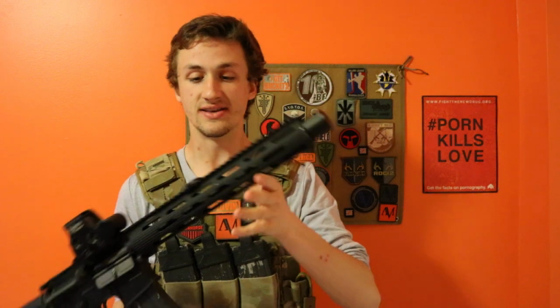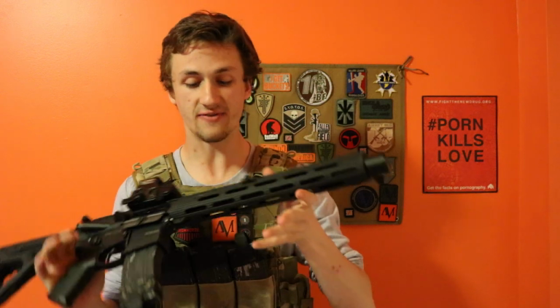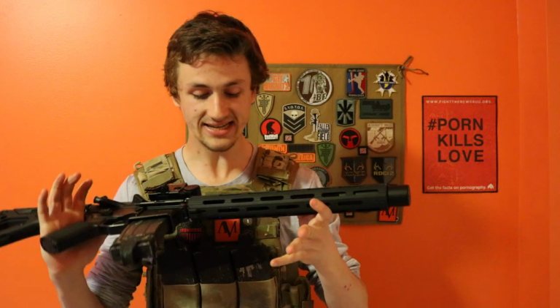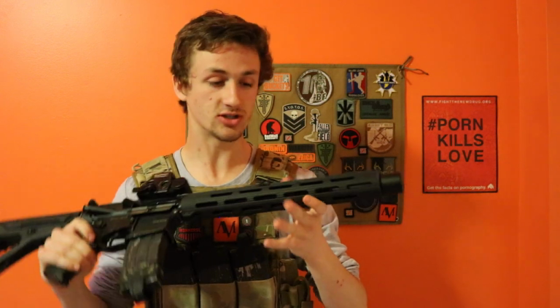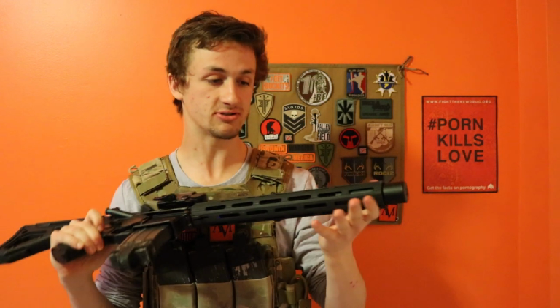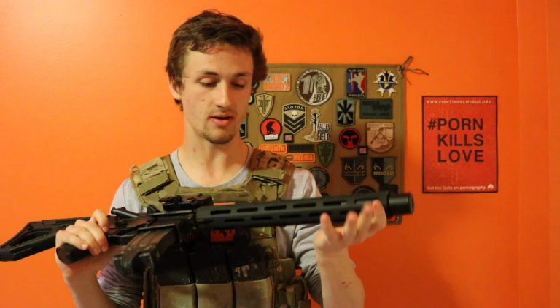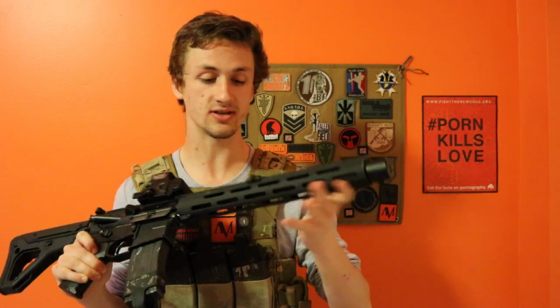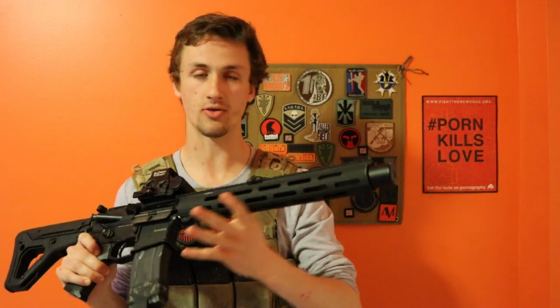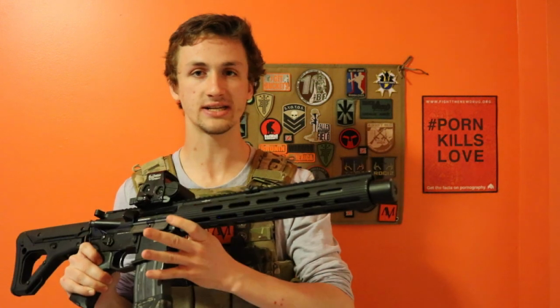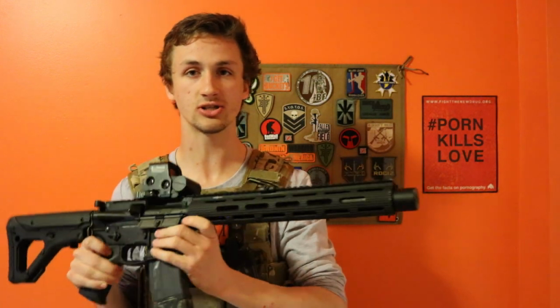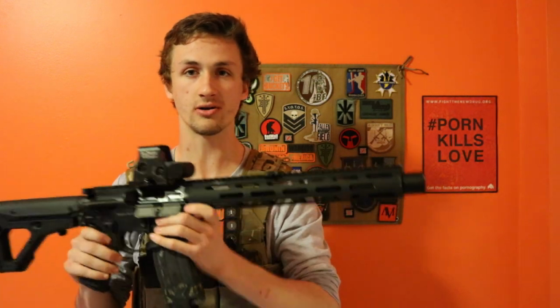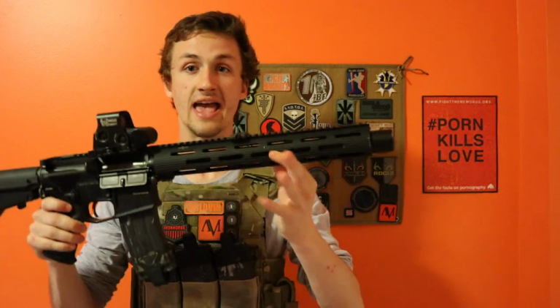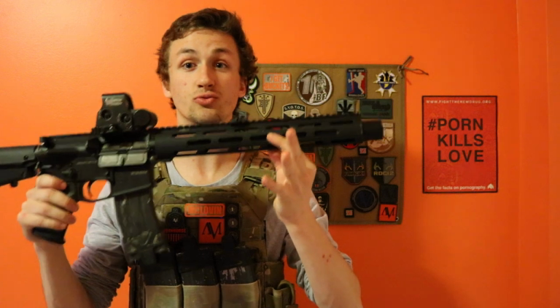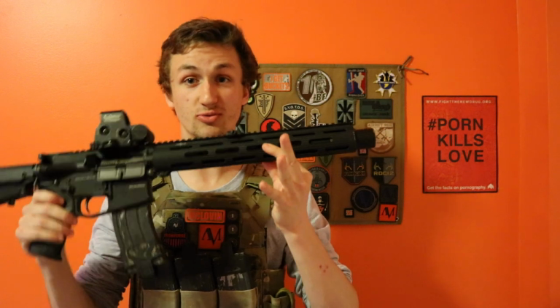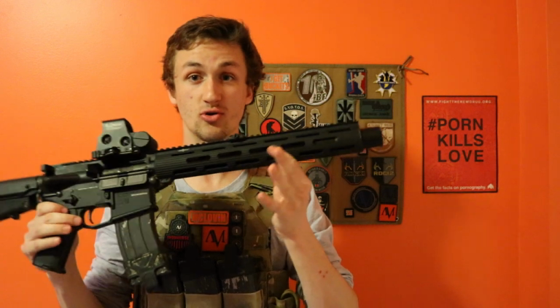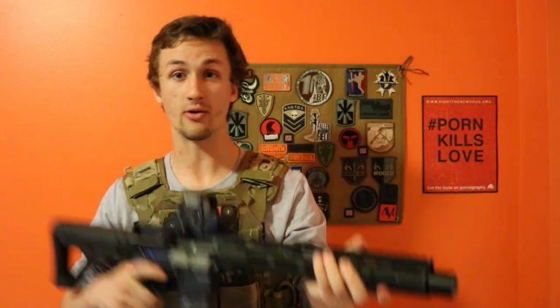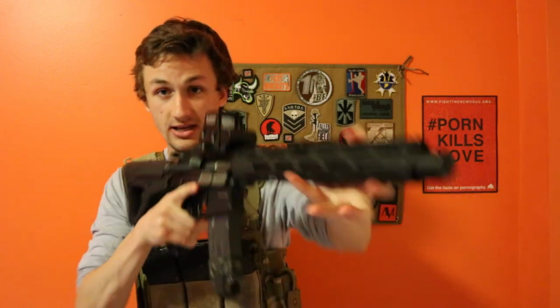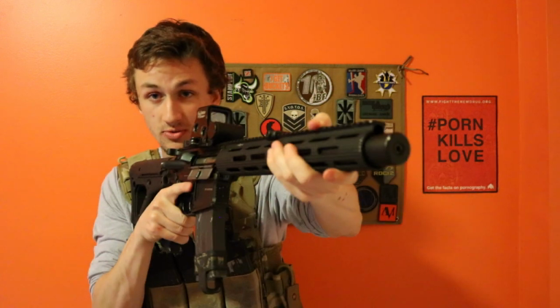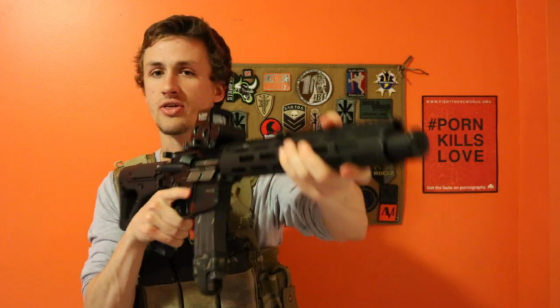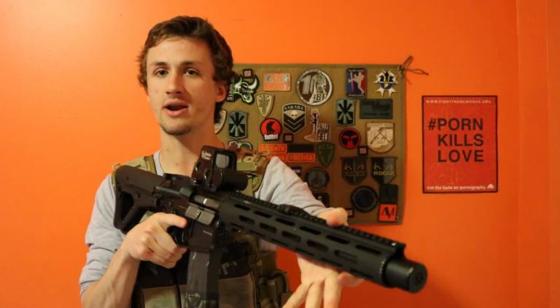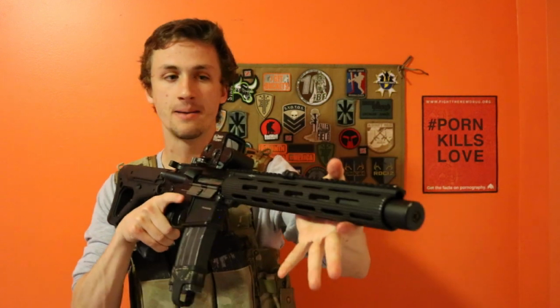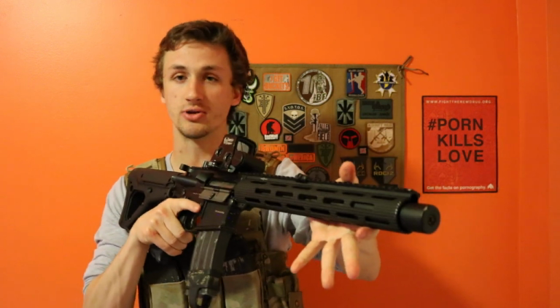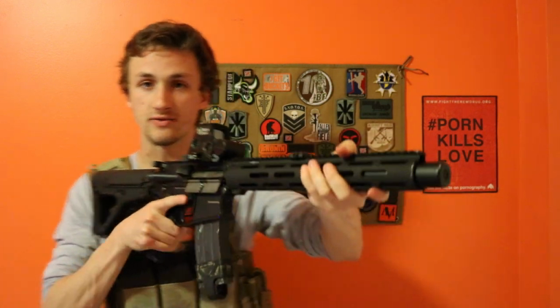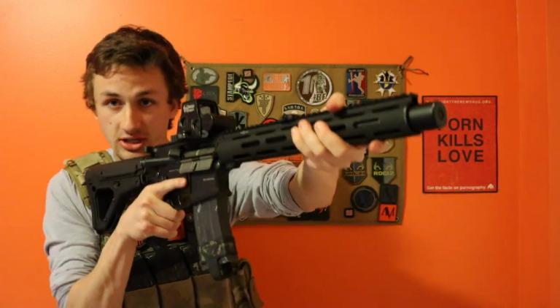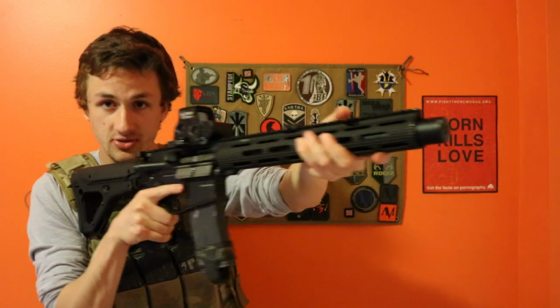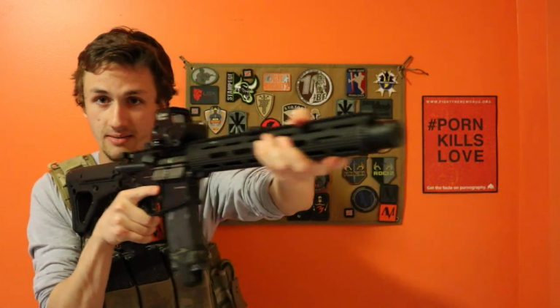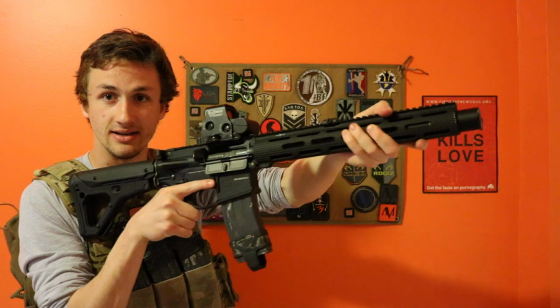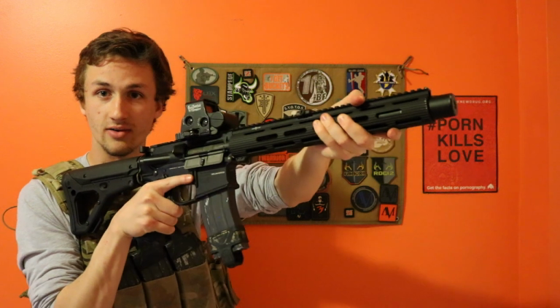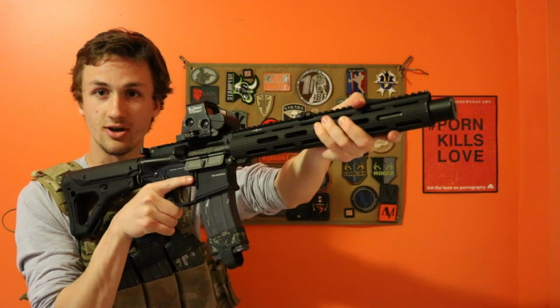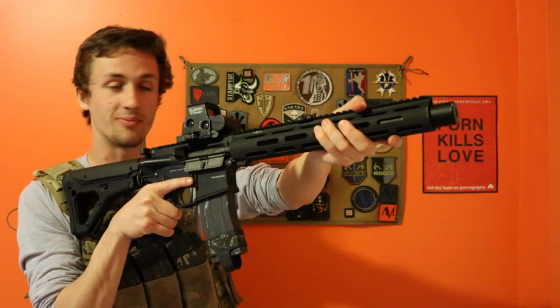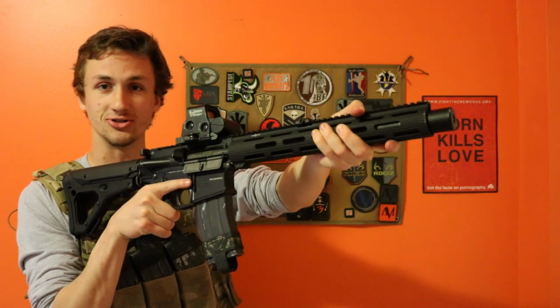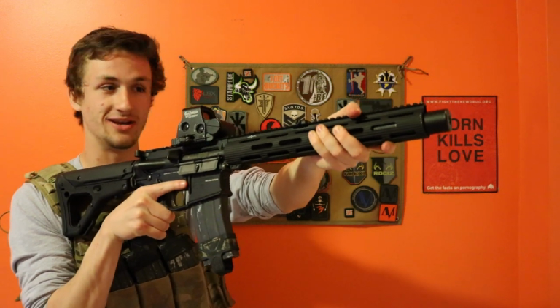This is a Viking Tactics rail system — I believe this is about 13 inches long and it's really cool. I really like the grip; there's nothing on it but it's really nice if you want to get your C-clamp in and get whatever Chris Costa operations you want in.